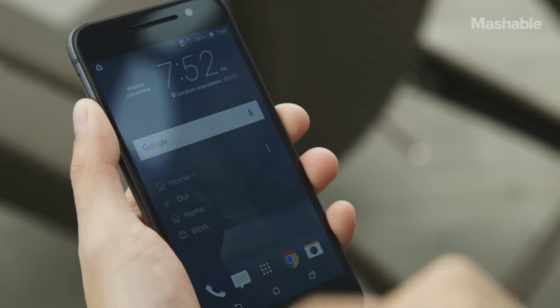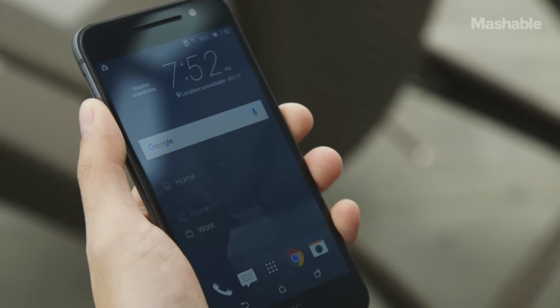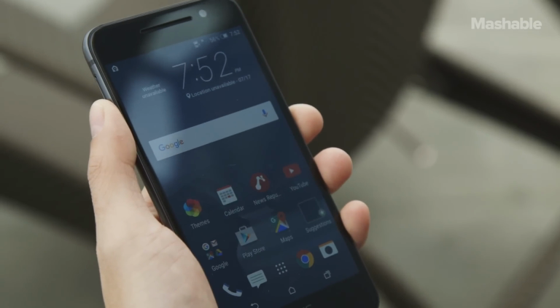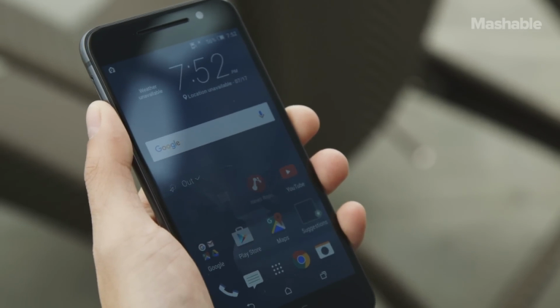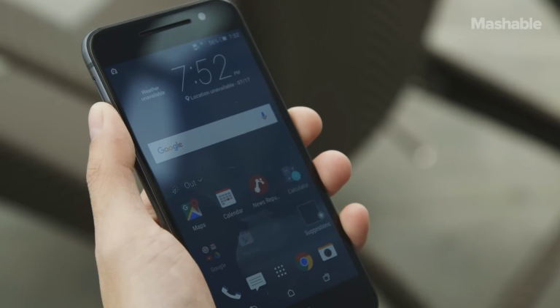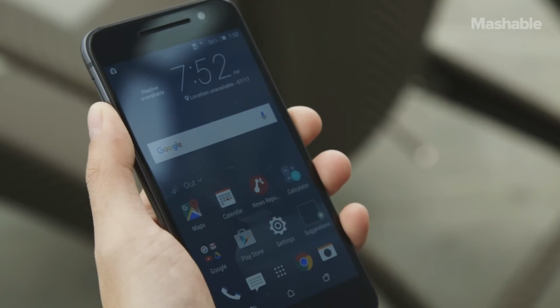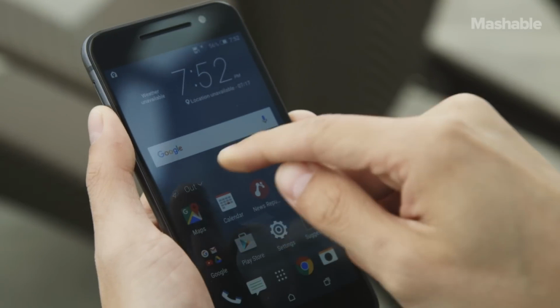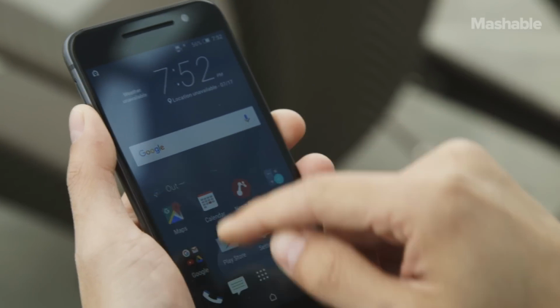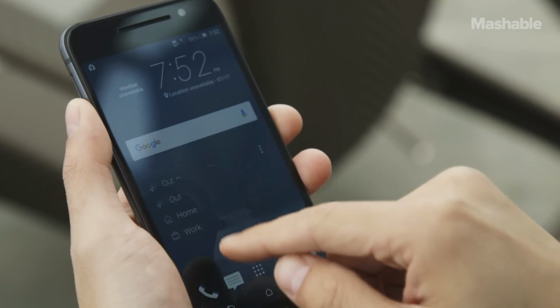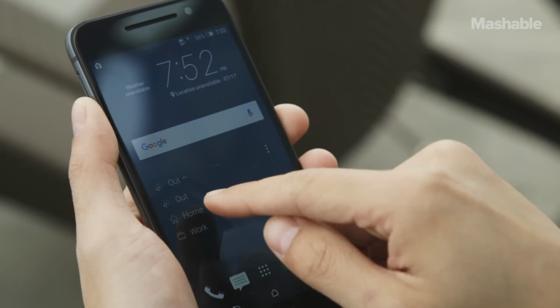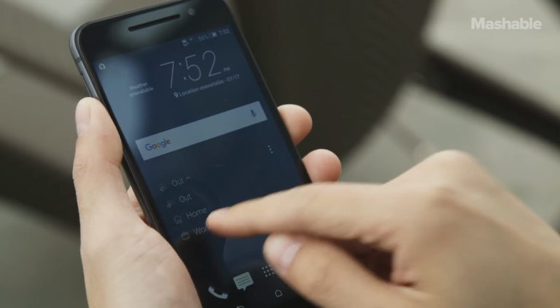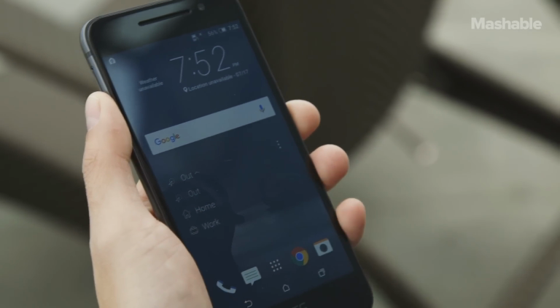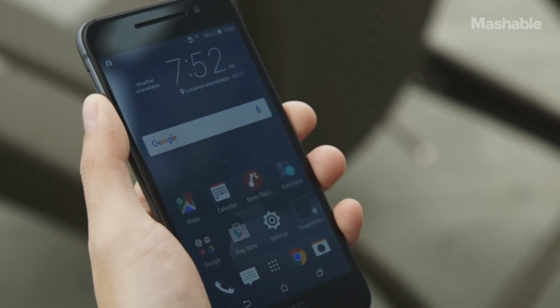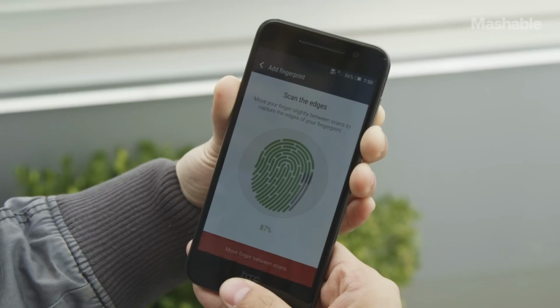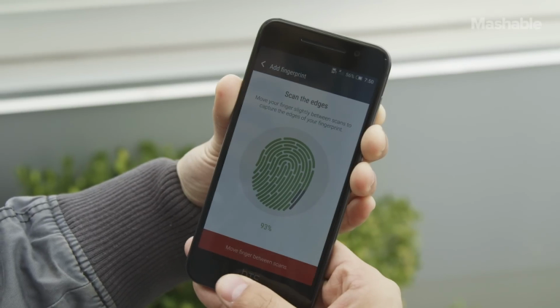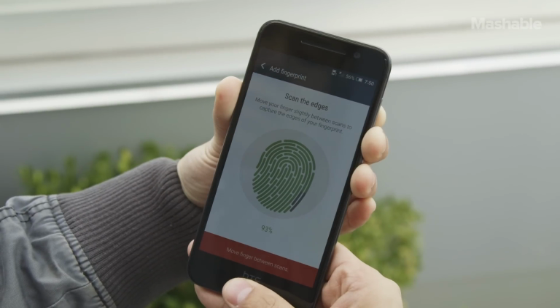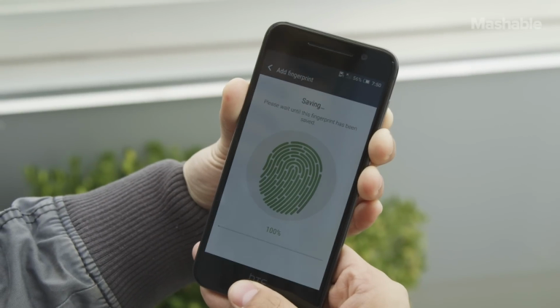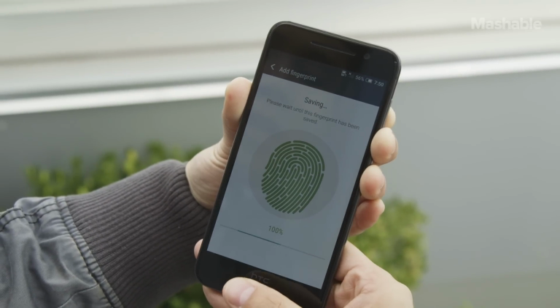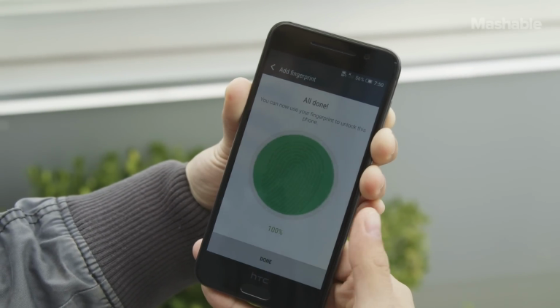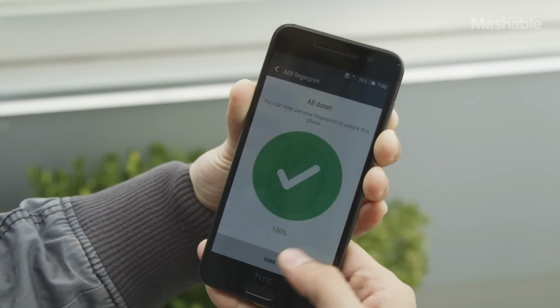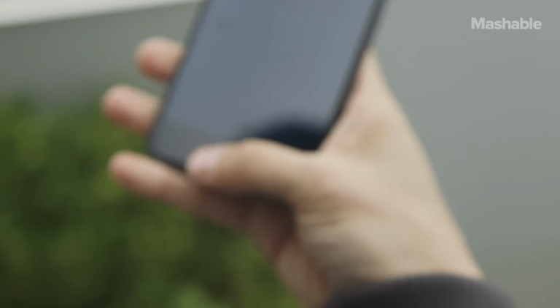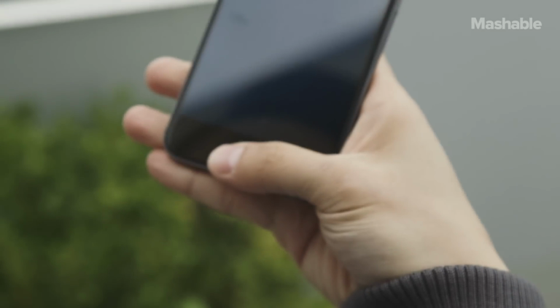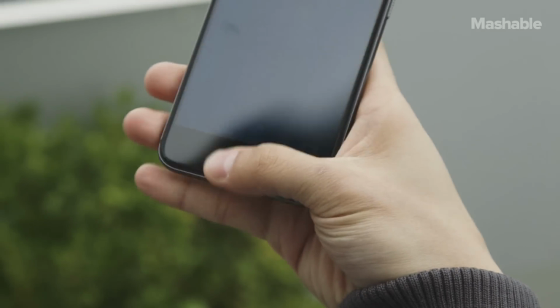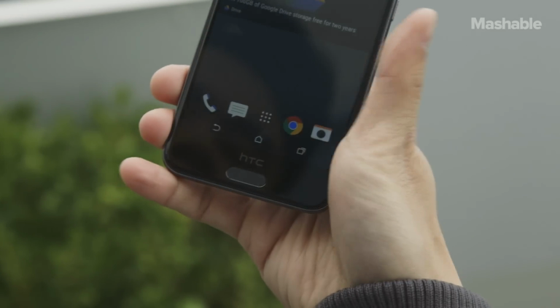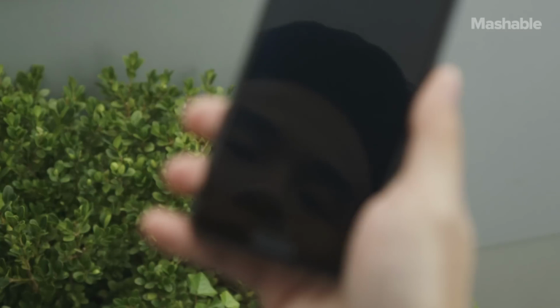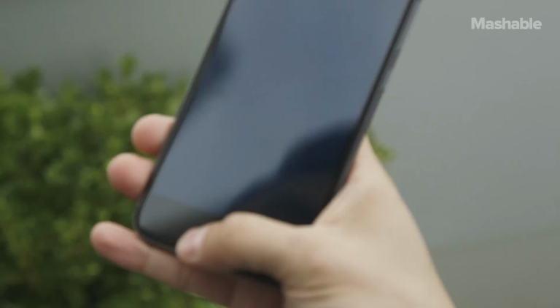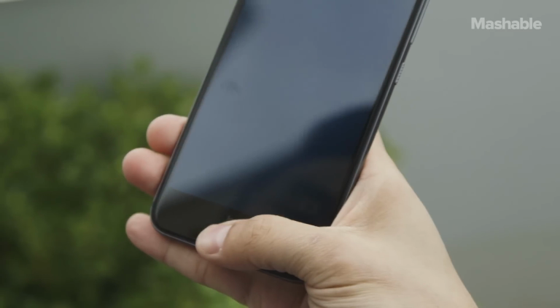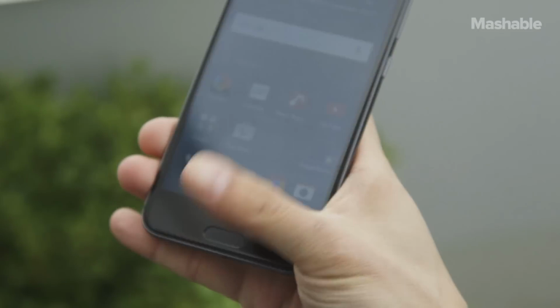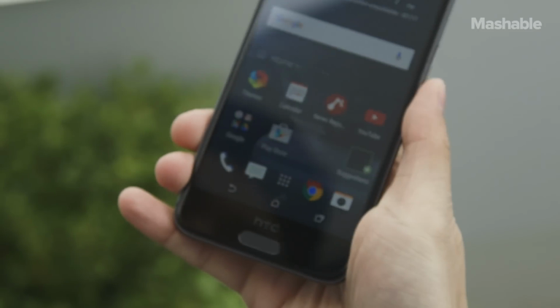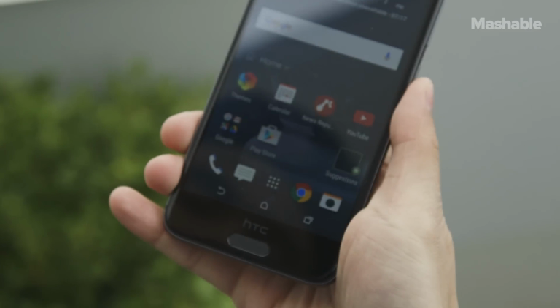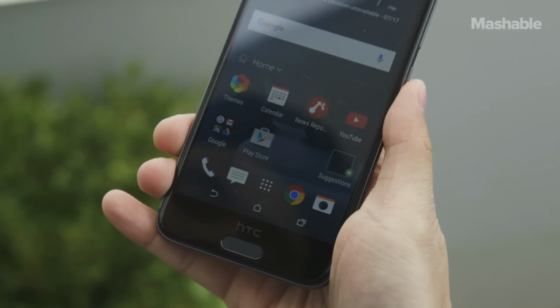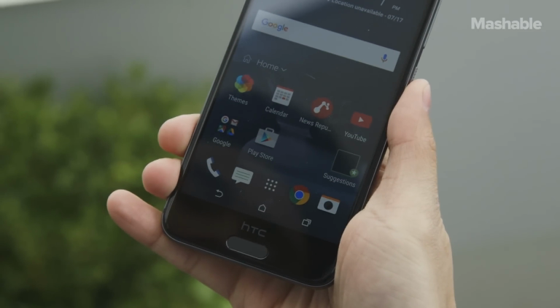HTC's Sense skin still sits on top of Android, but doesn't take away from the performance in any real way. The best part is the fingerprint sensor below the screen — it's not a pressable button, but it works very quickly. Better than the iPhone's Touch ID, because it doesn't need to be pressed.